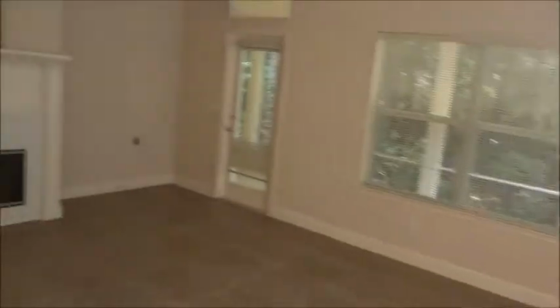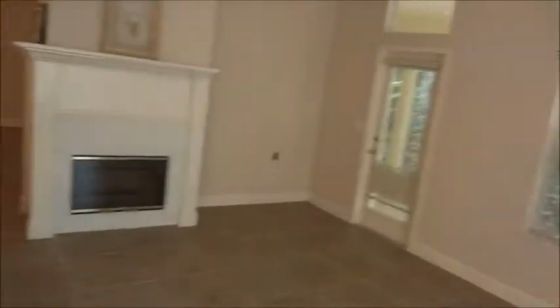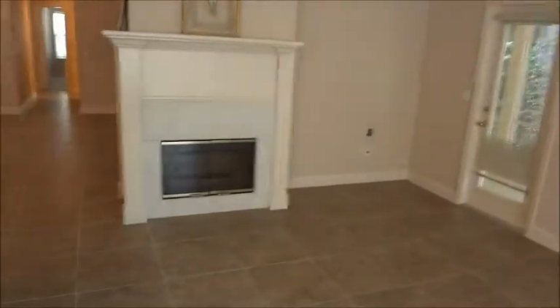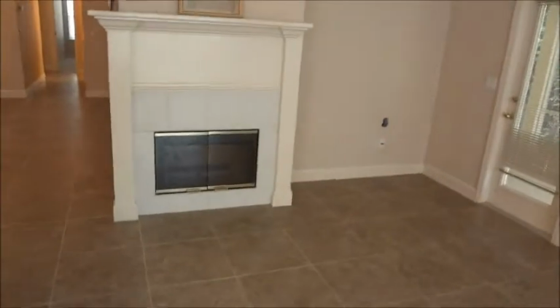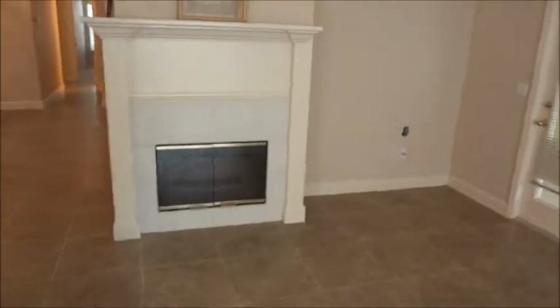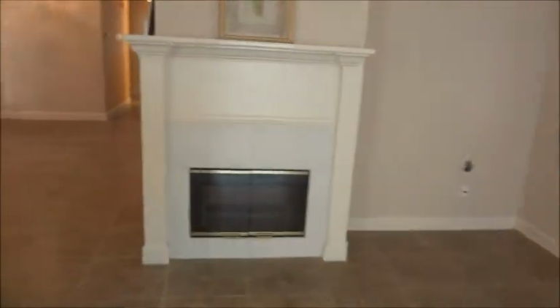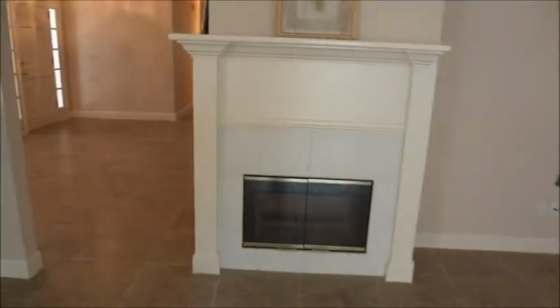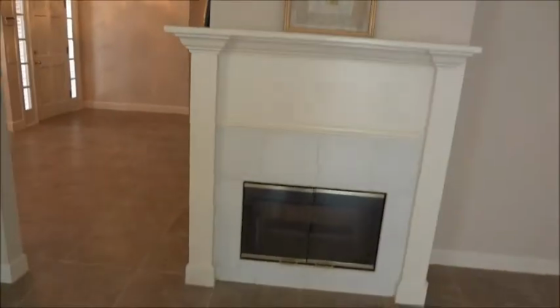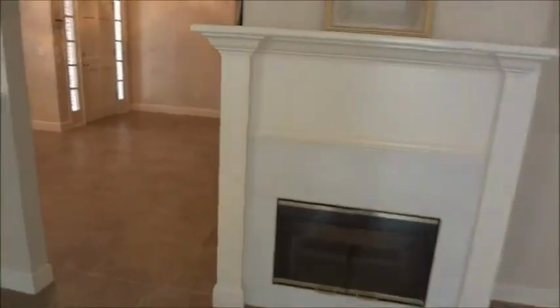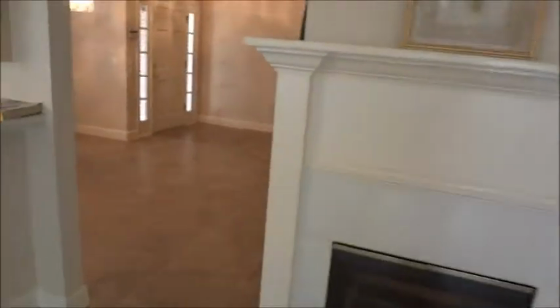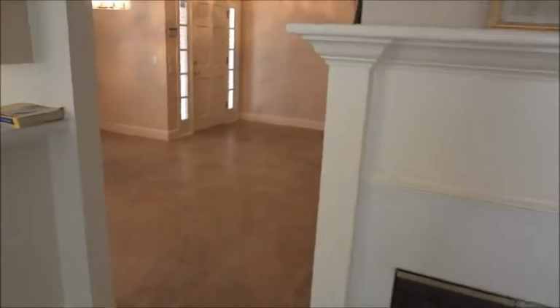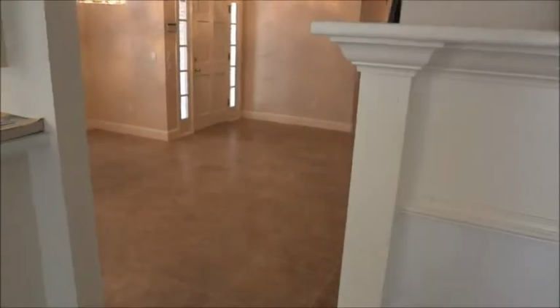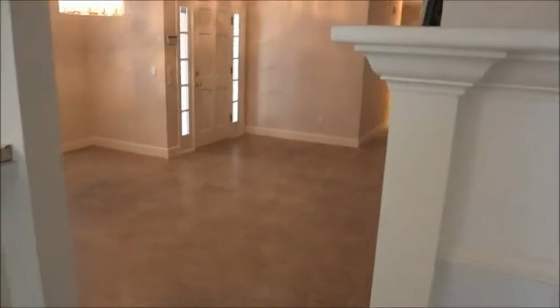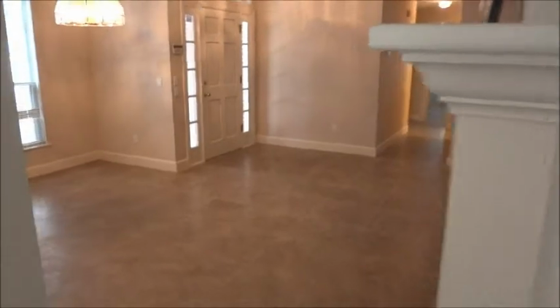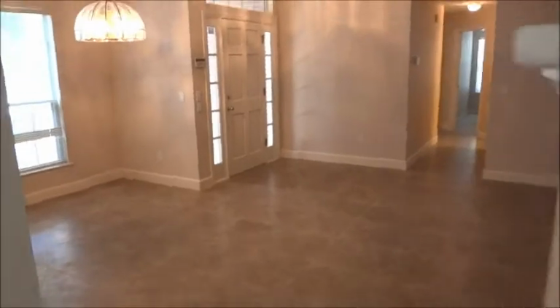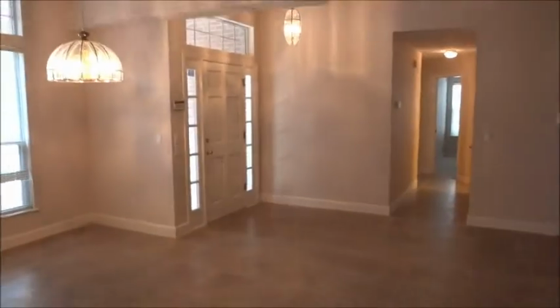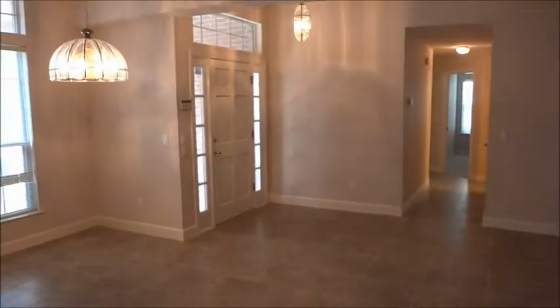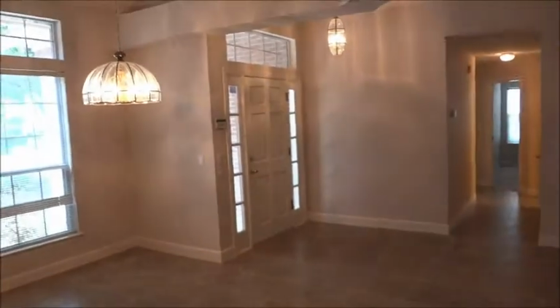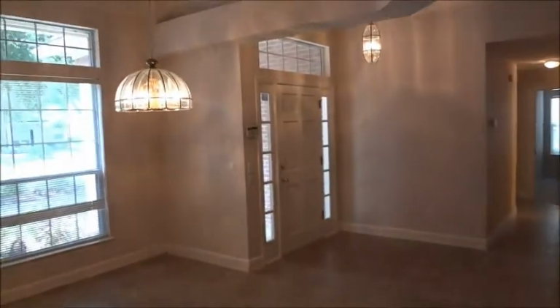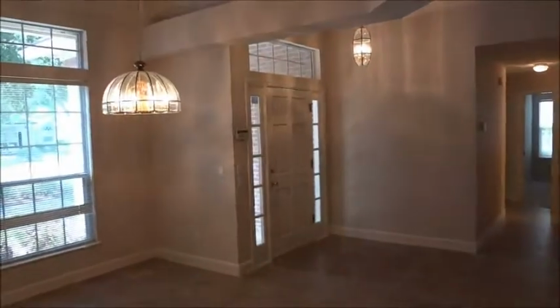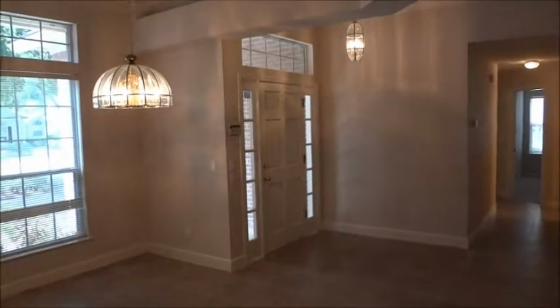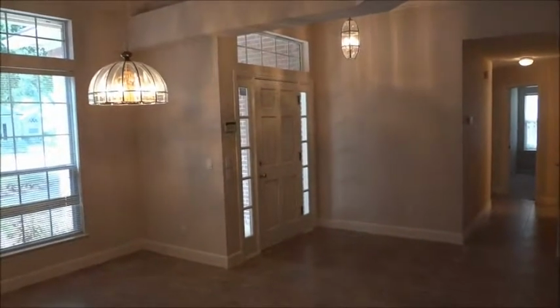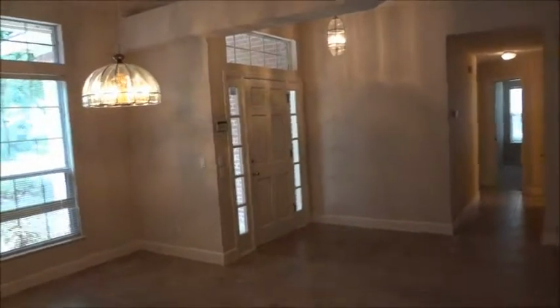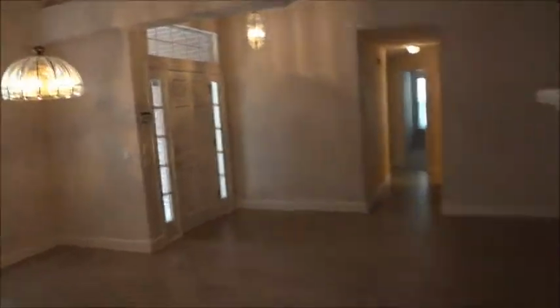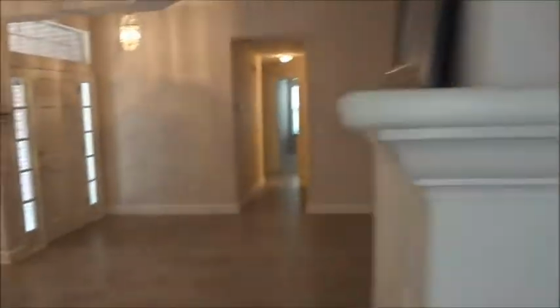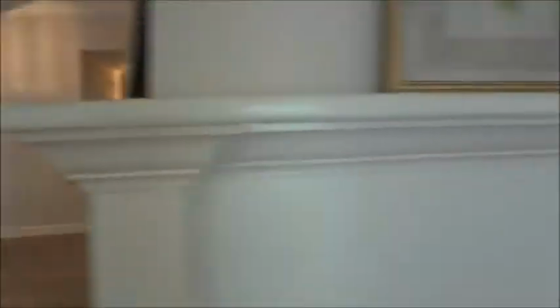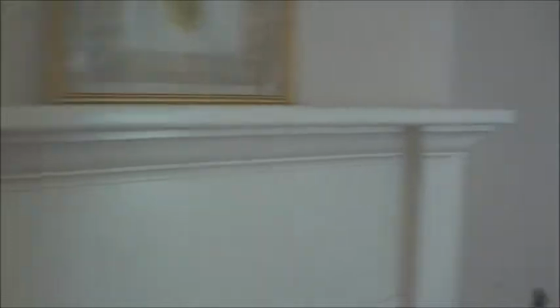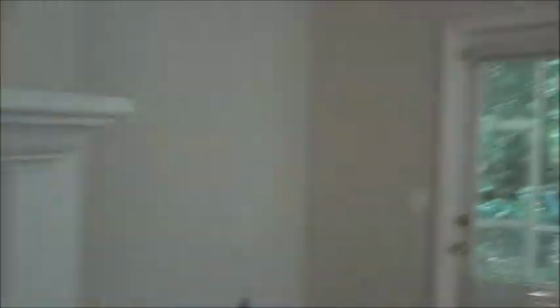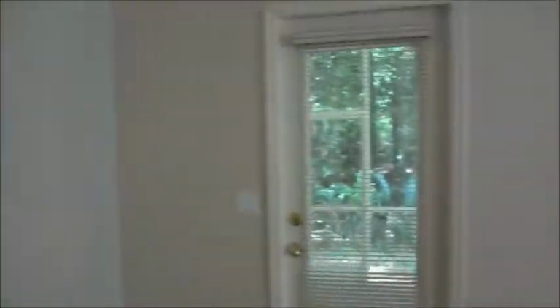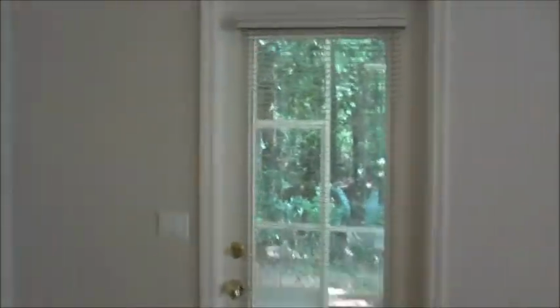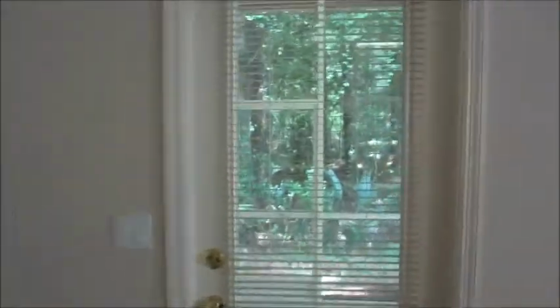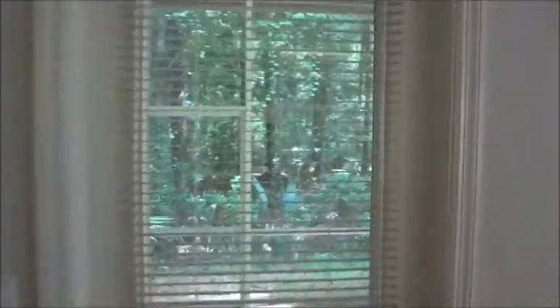Here is the other side of that double-sided fireplace. This is the main egress and ingress point, which leads back into the foyer. Before we go see the bedrooms, let's take a look at the private lanai.